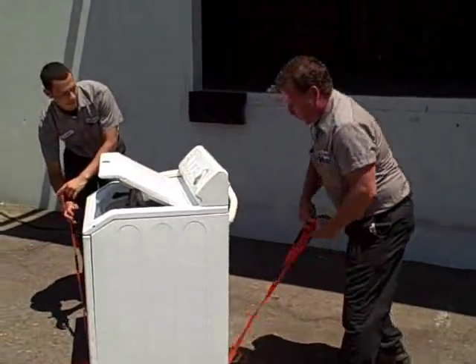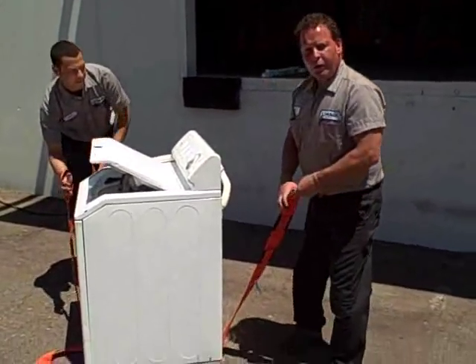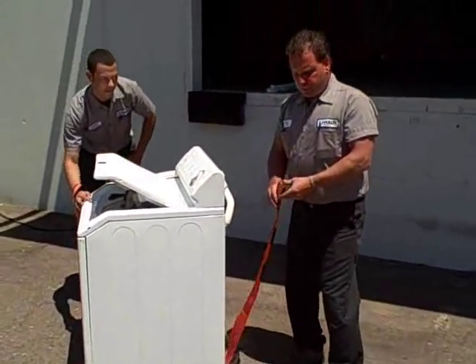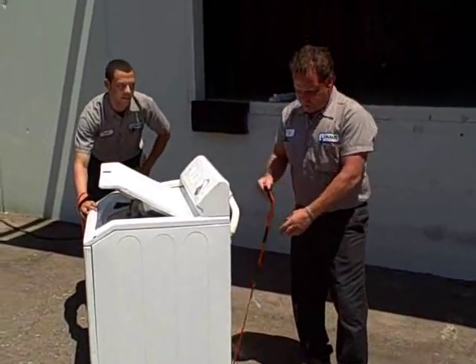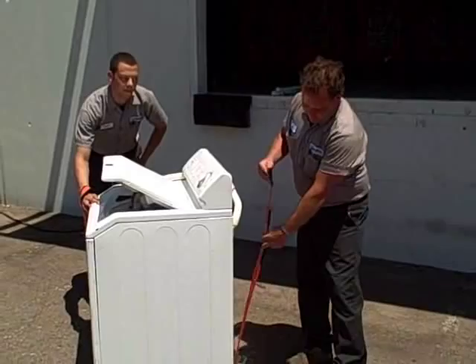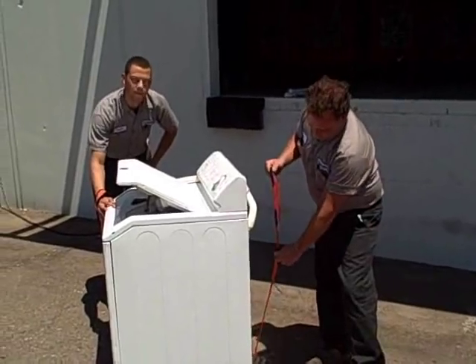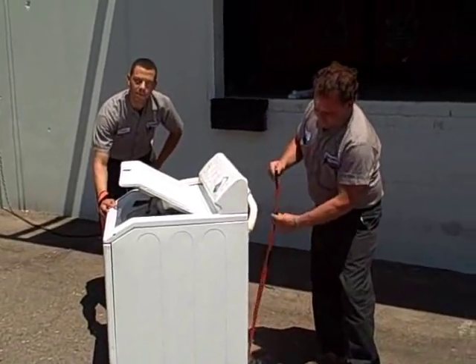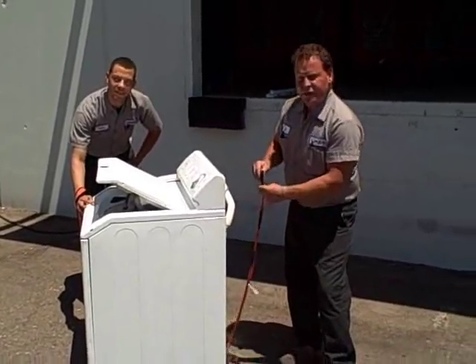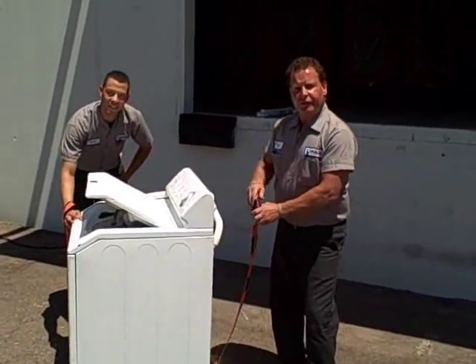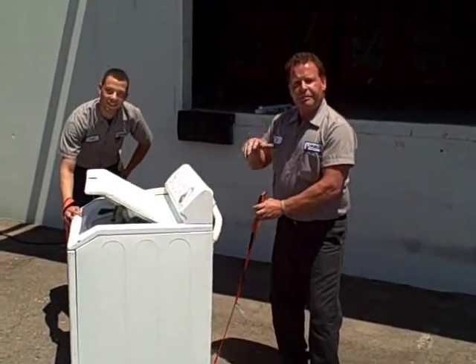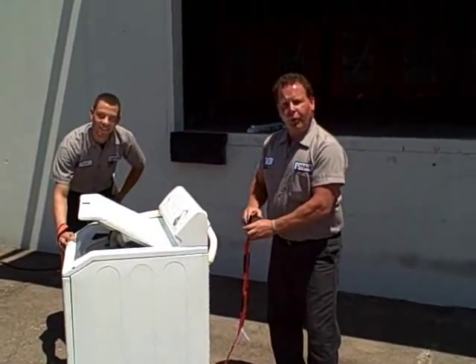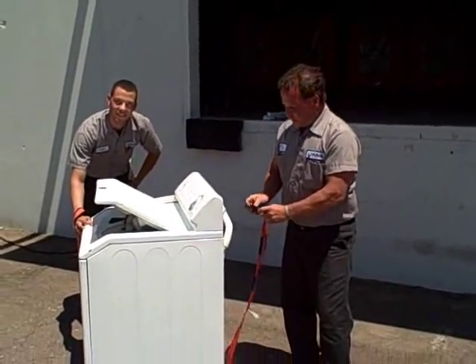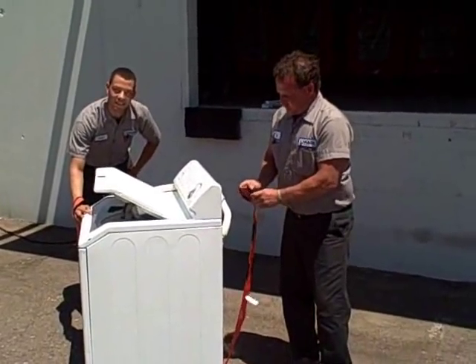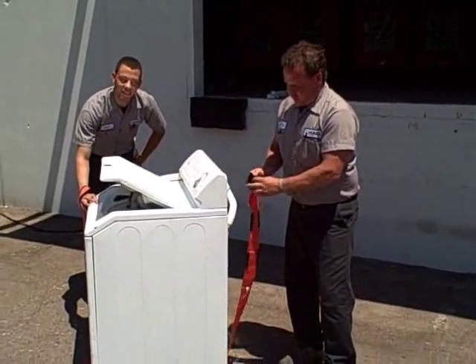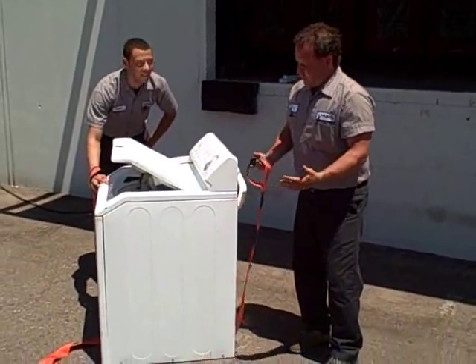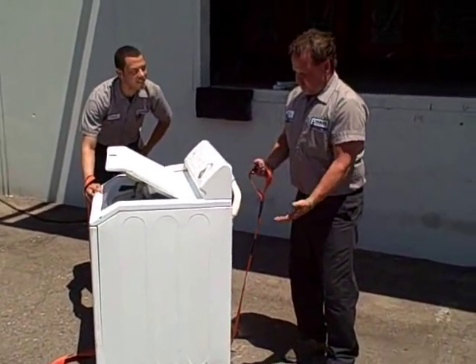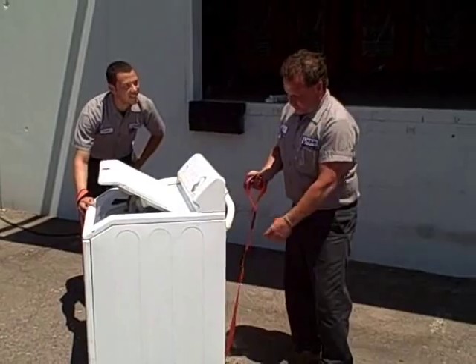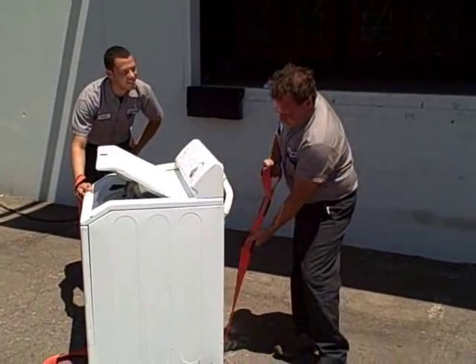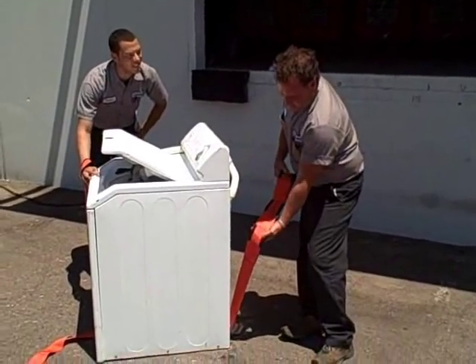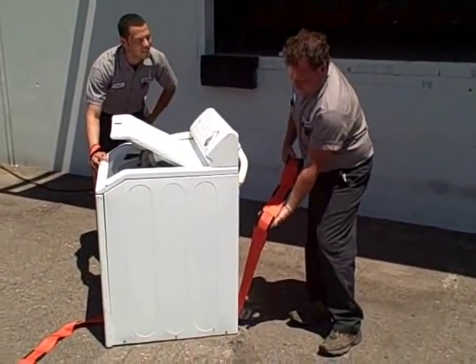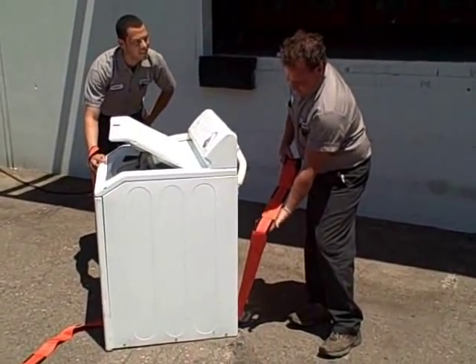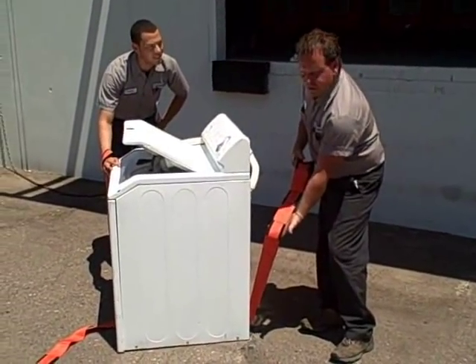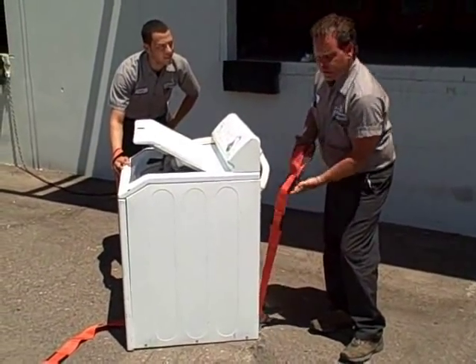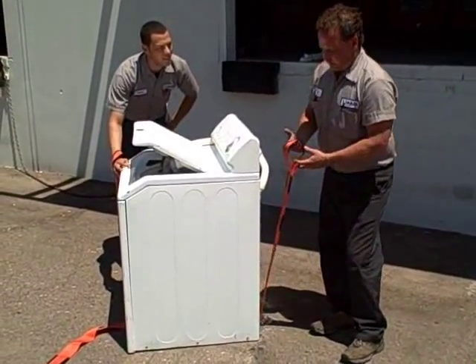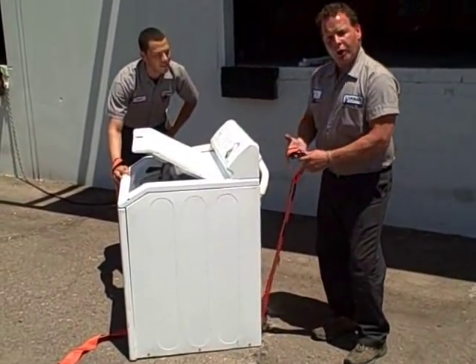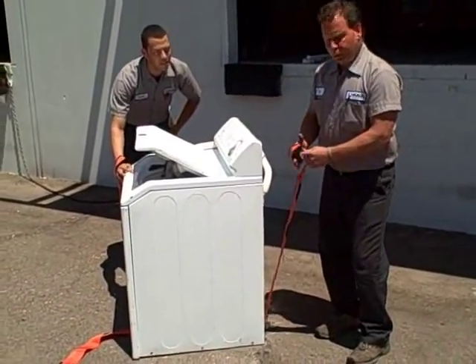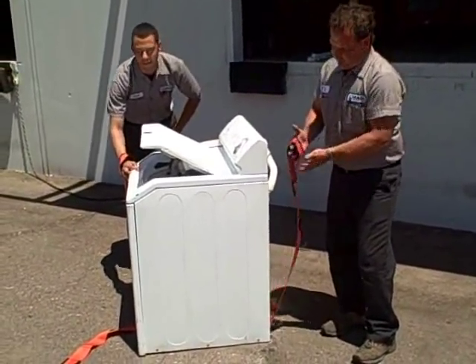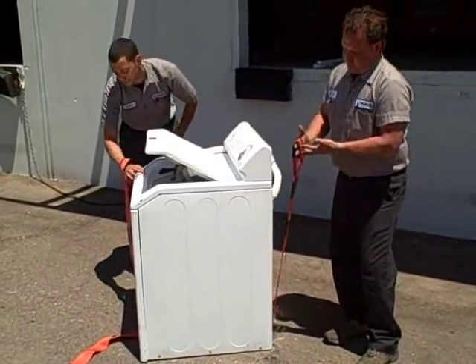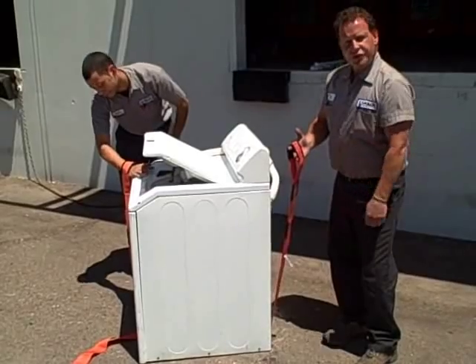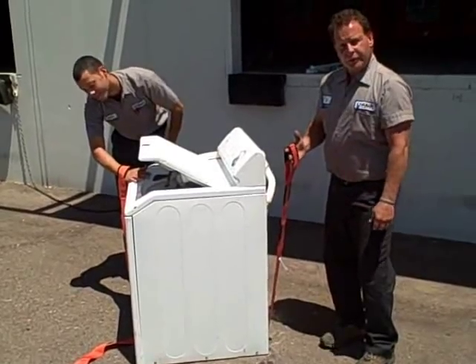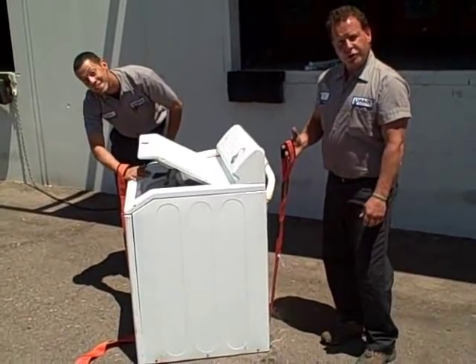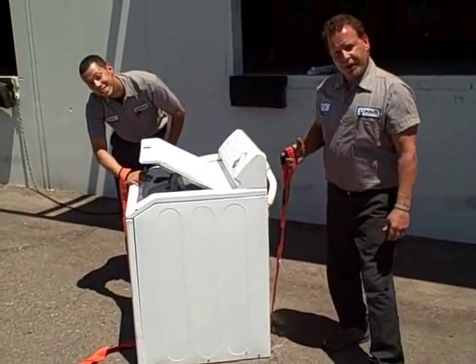Forearm Forklifts are adjustable. They have three different settings for different heights and people. So if you're short, you're going to want to use the lowest setting. For taller people, use the outmost setting.